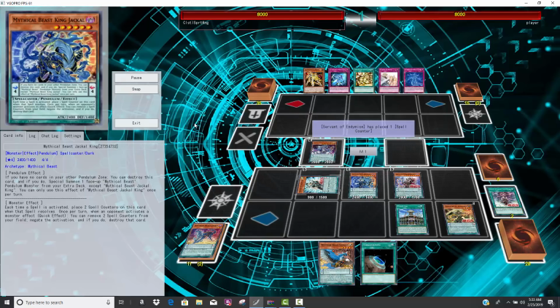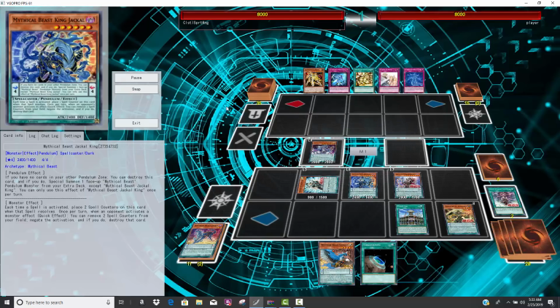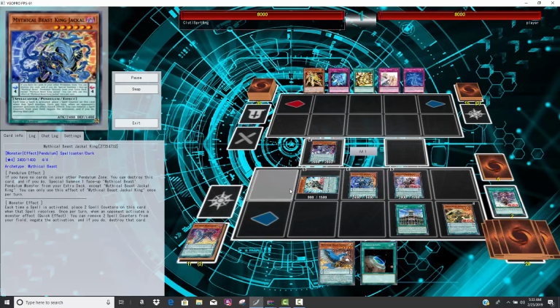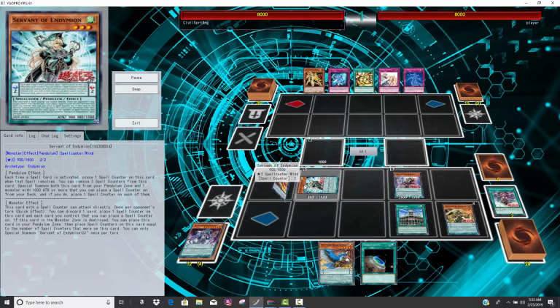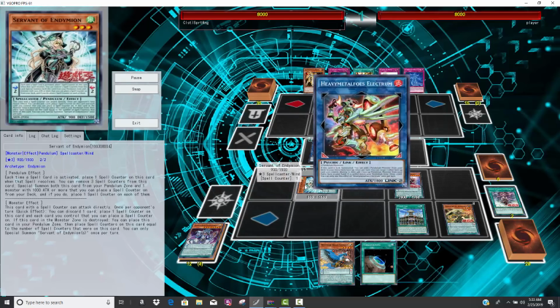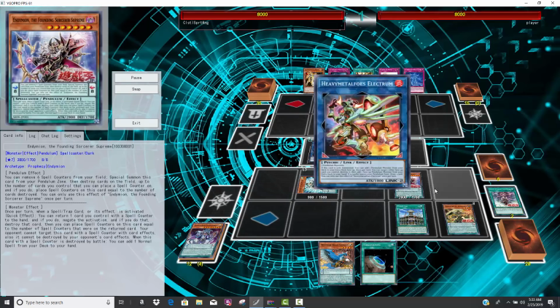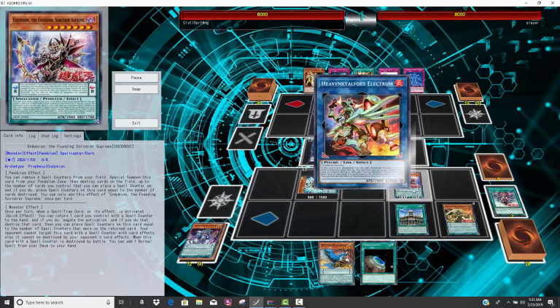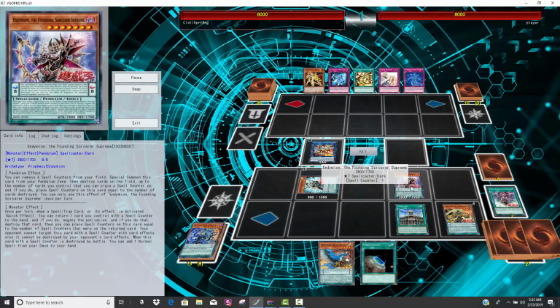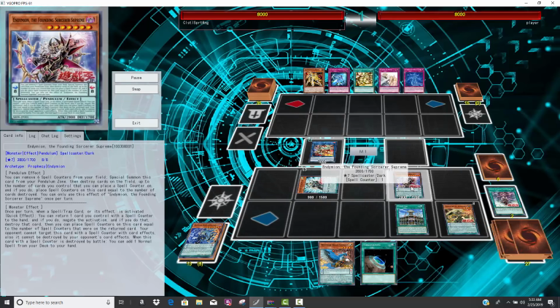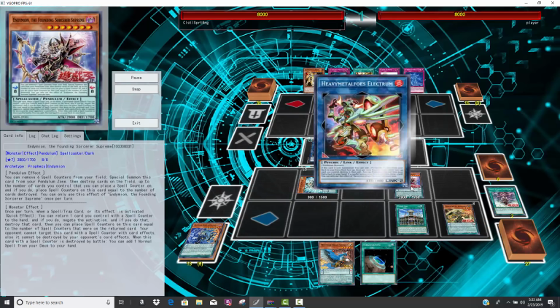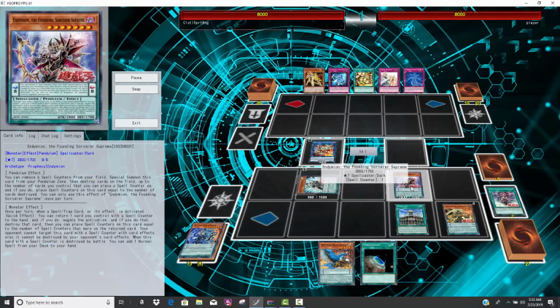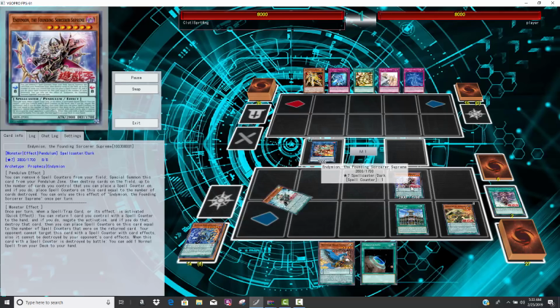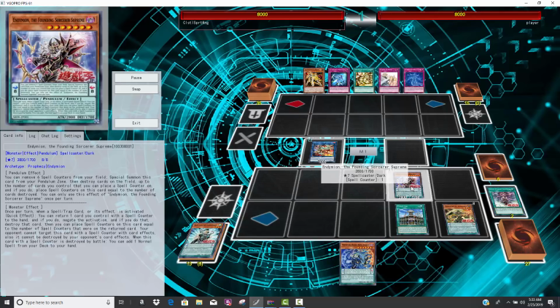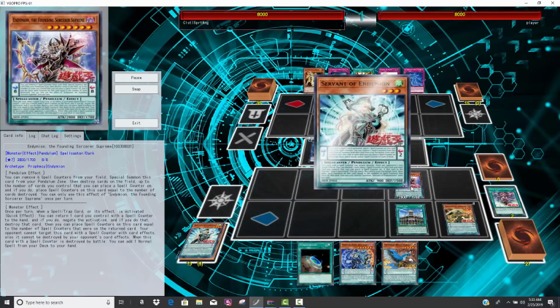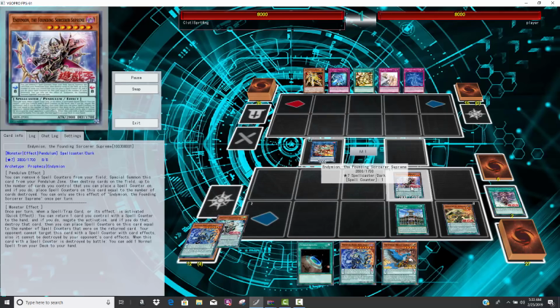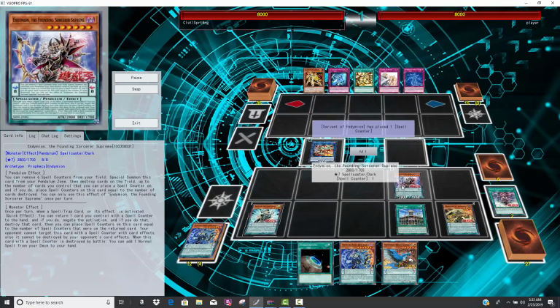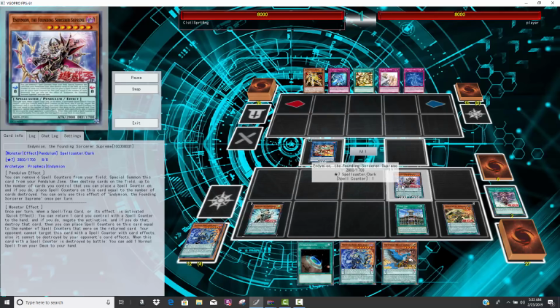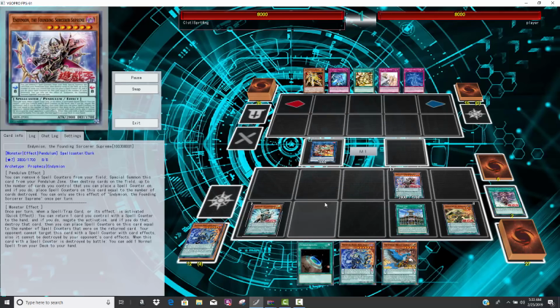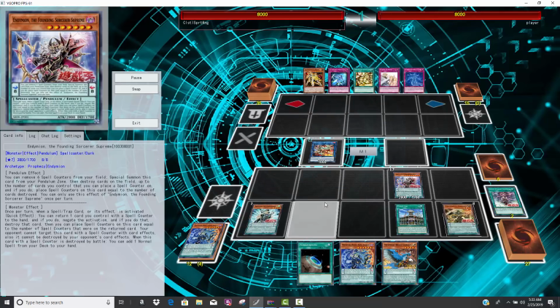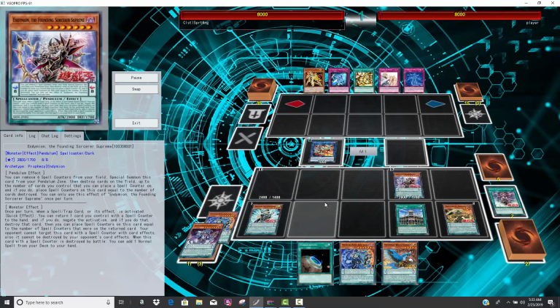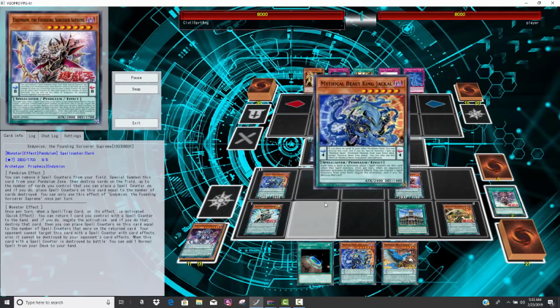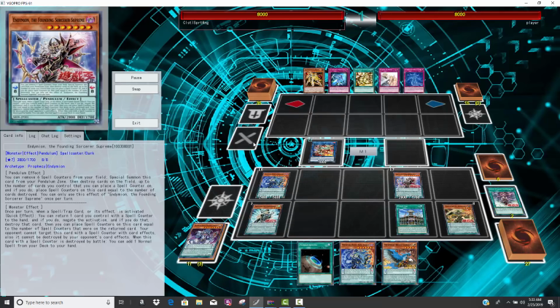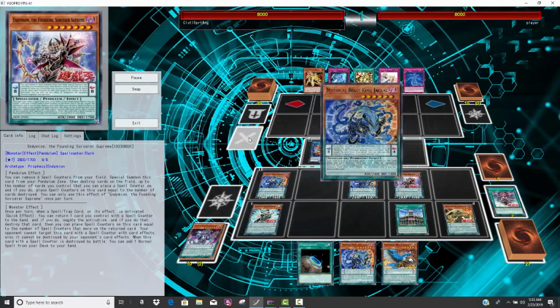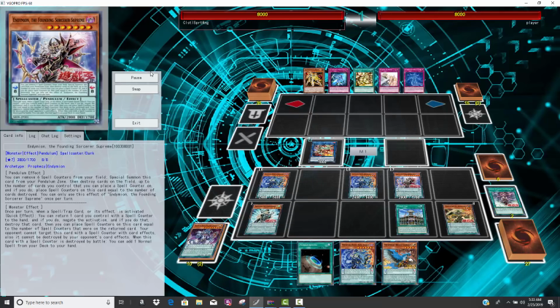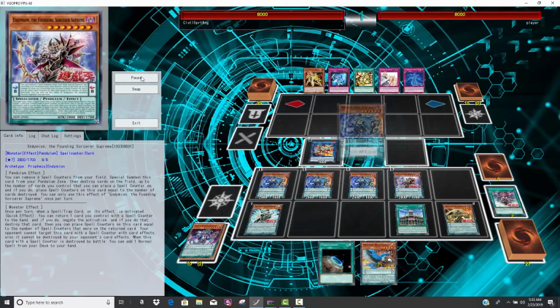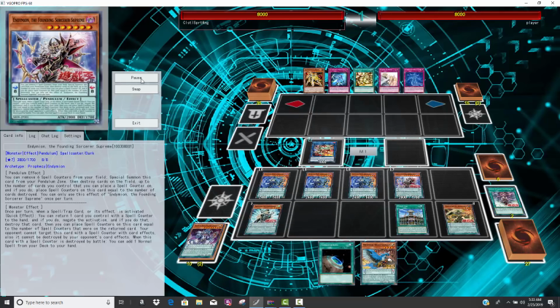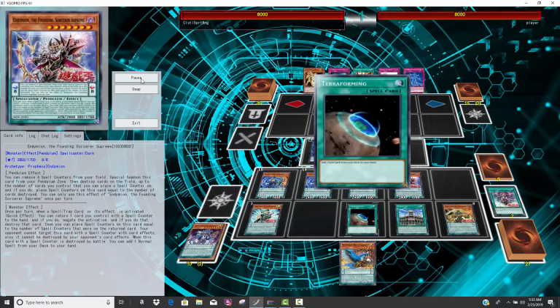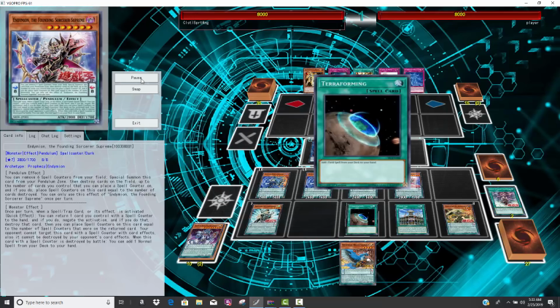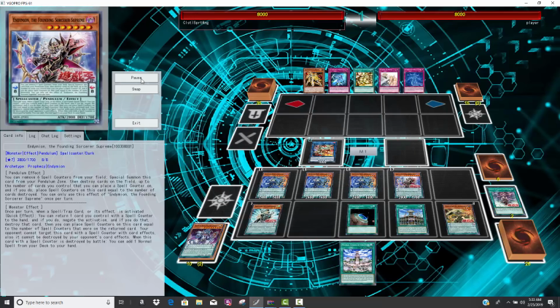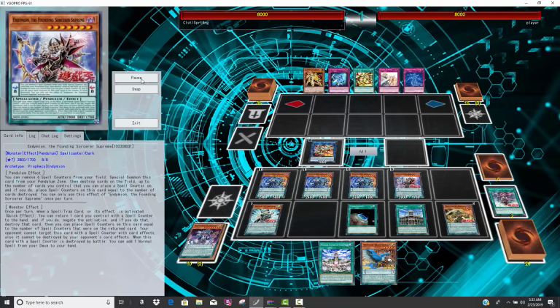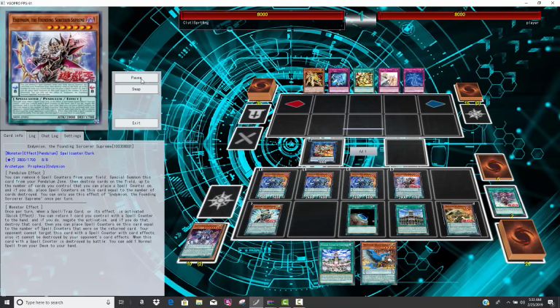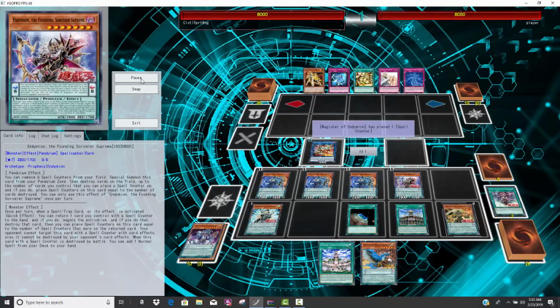He's gonna use the Servant. Servant's gonna get him a copy of the Sorcerer Supreme — that's another negation. Now it's time to Pendulum Summon, and boom! One, two, three copies of Jackal back on field.